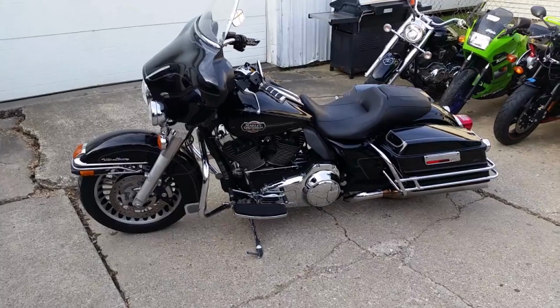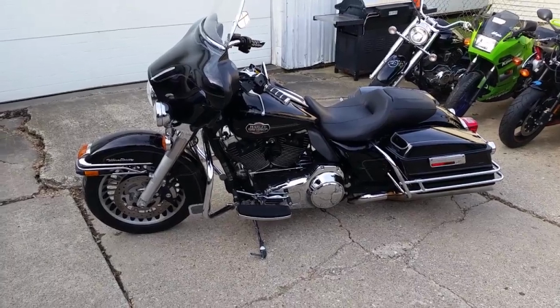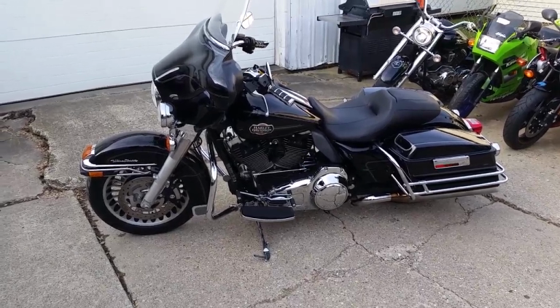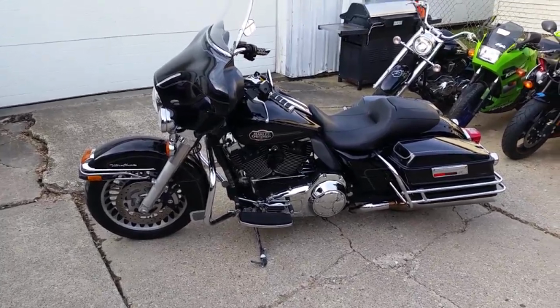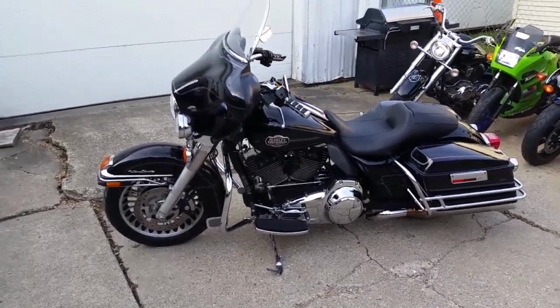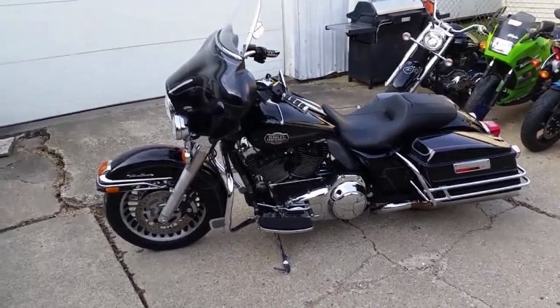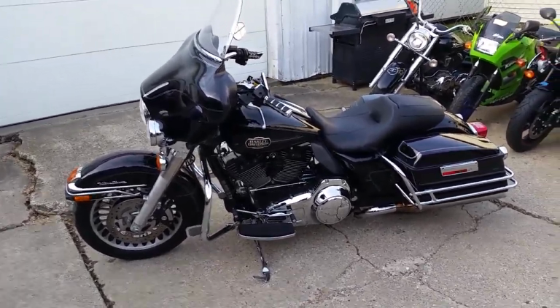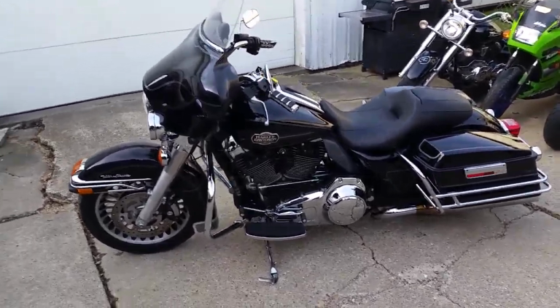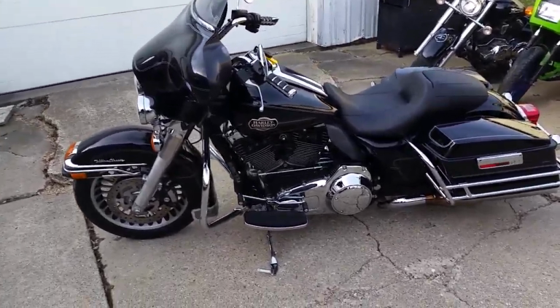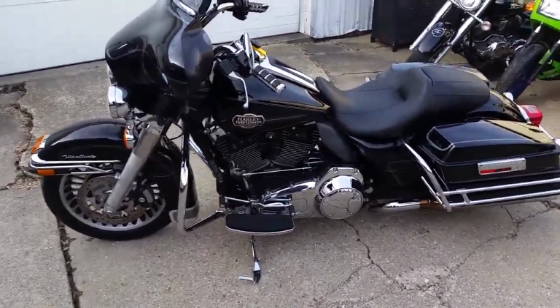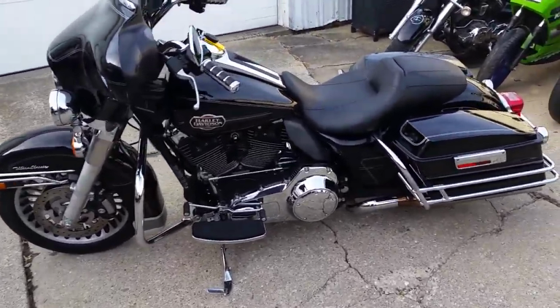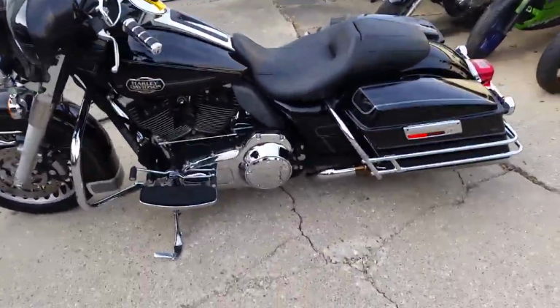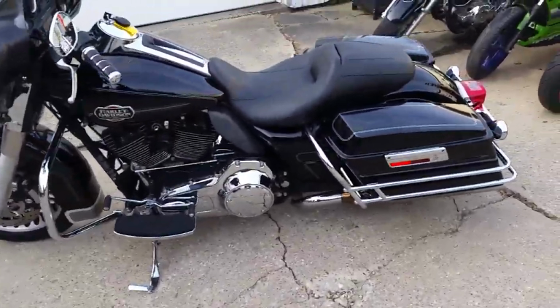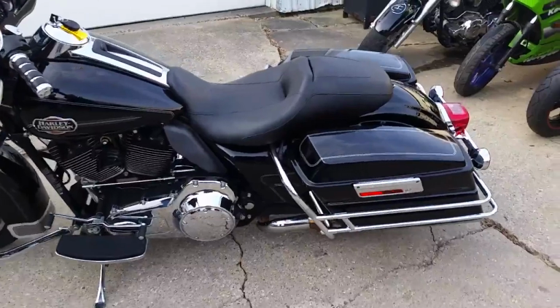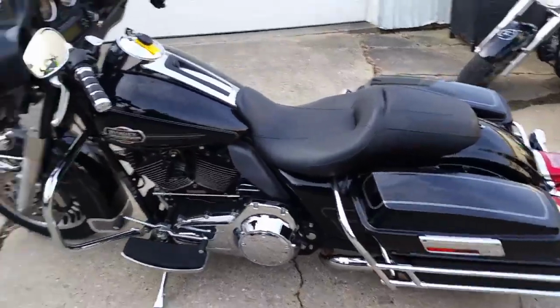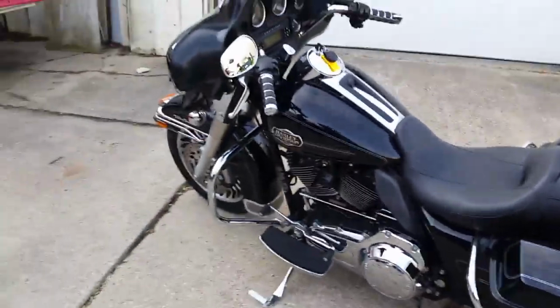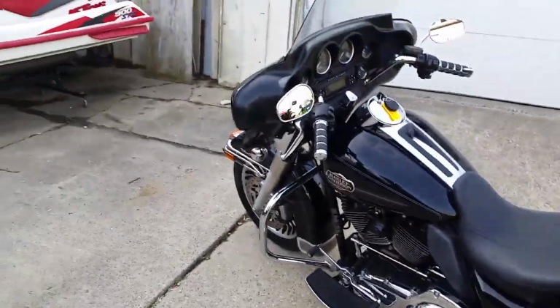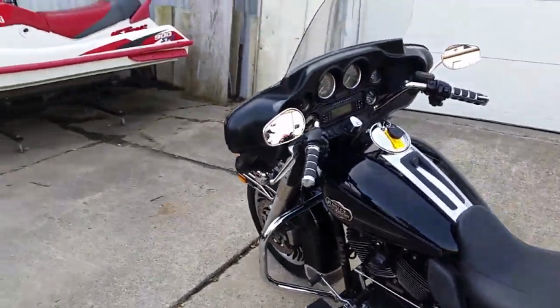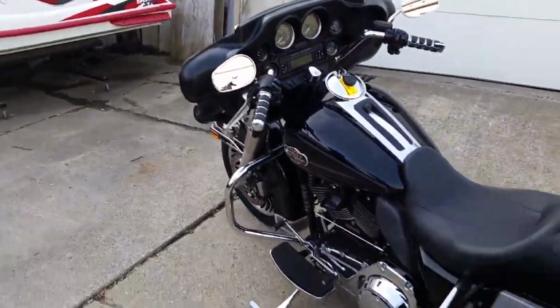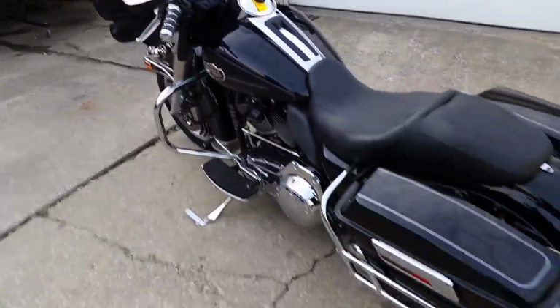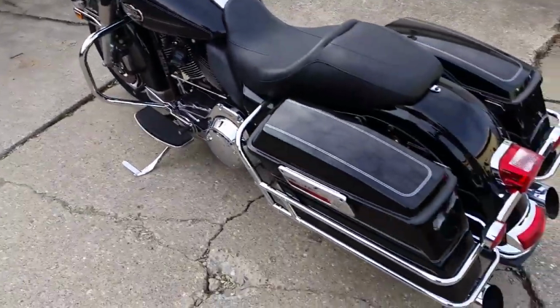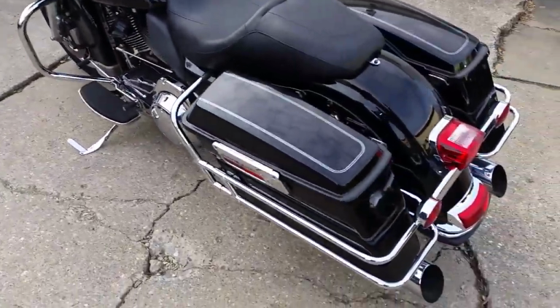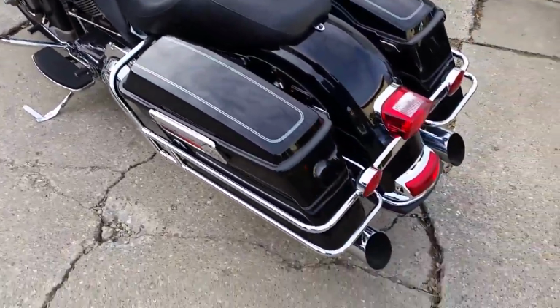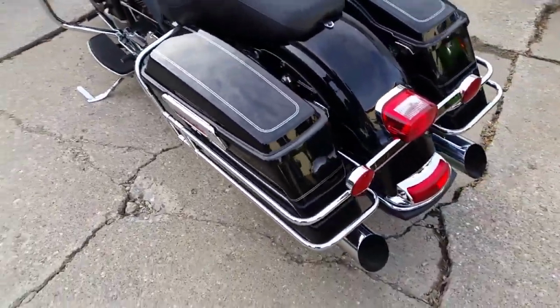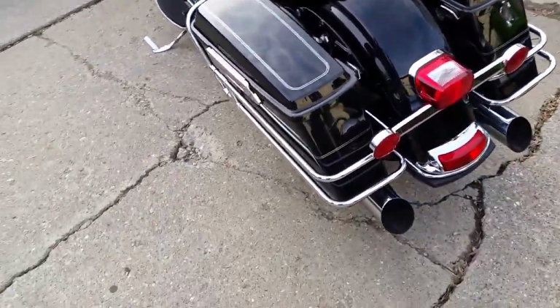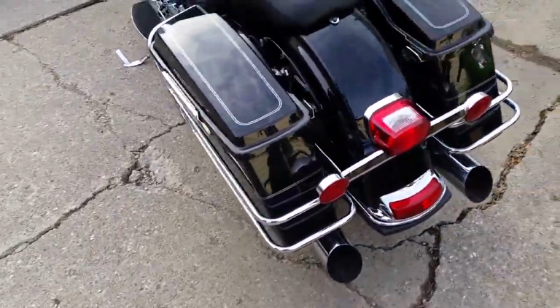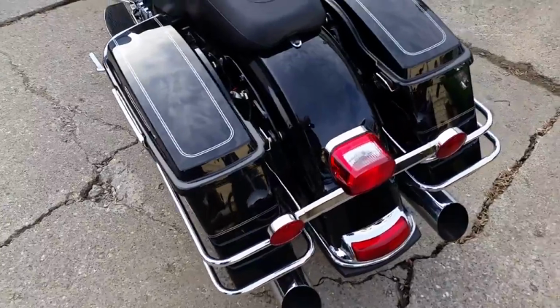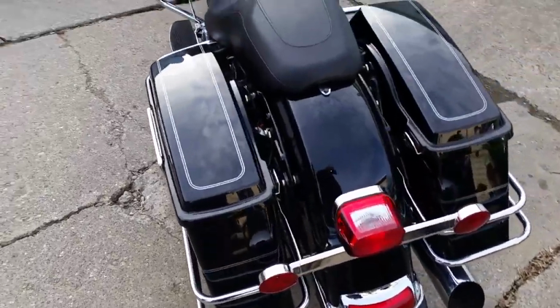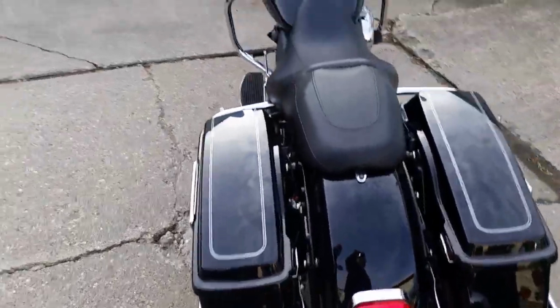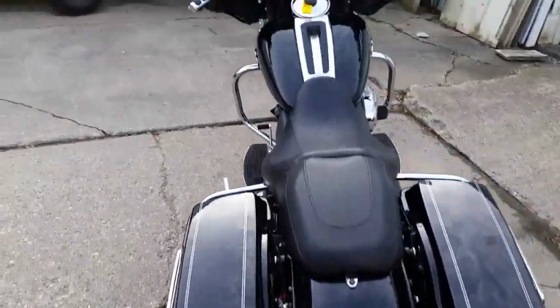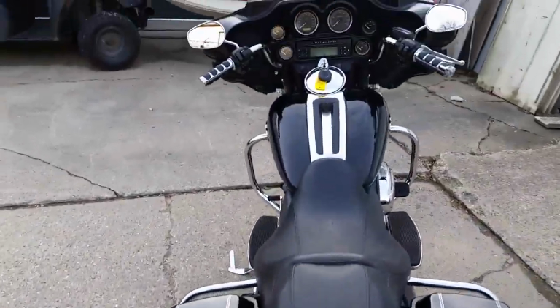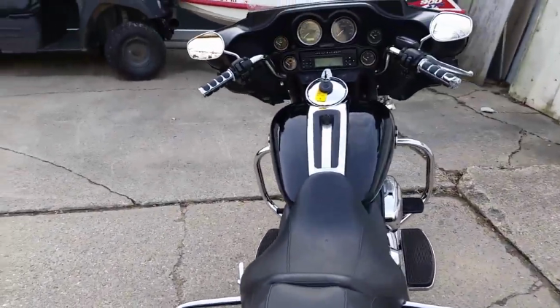Hey guys, Chad and Andrew here at Approval Power Sports, your used Harley Davidson headquarters. Today we got a 2009 Harley Davidson Ultra Classic Electric Glide. We got this thing priced to move at eleven thousand nine hundred dollars.